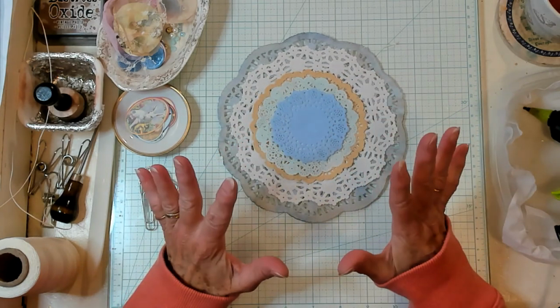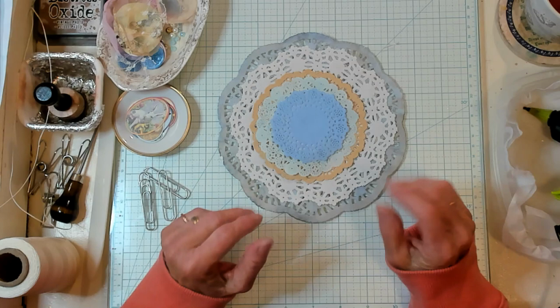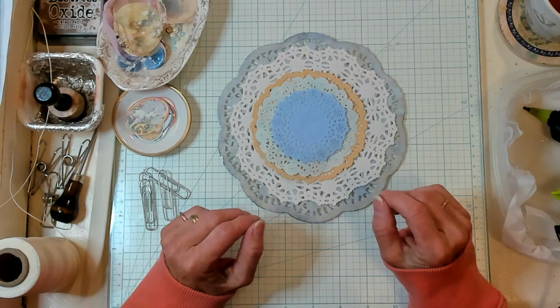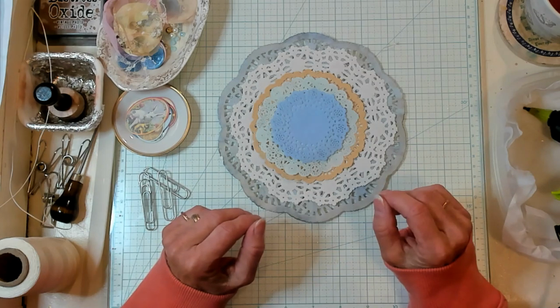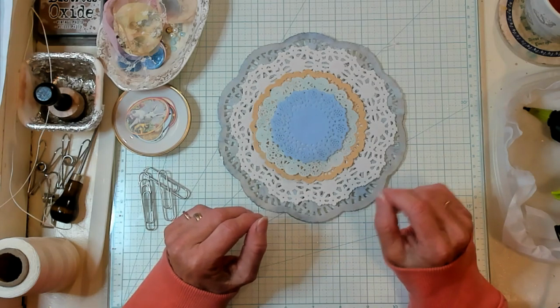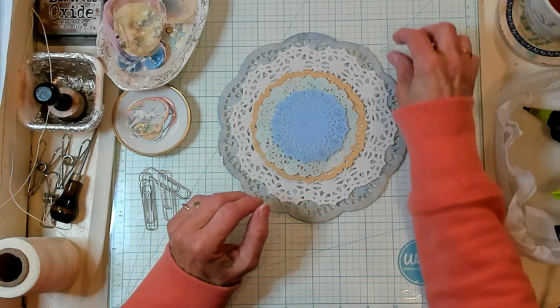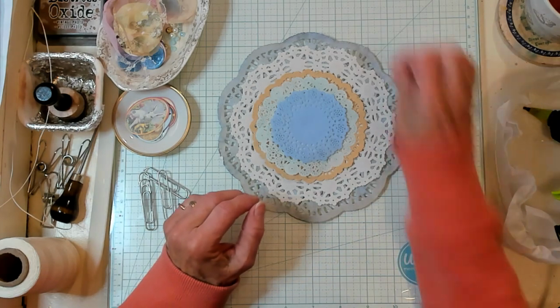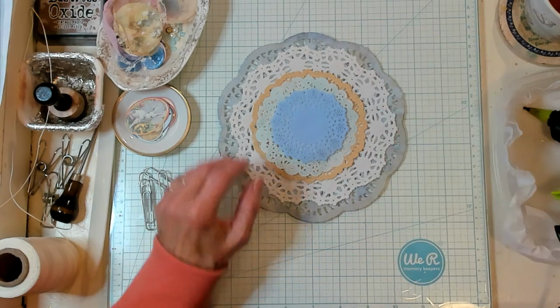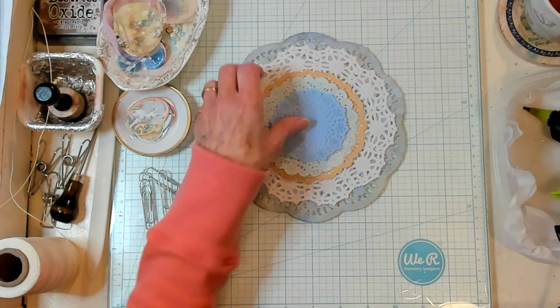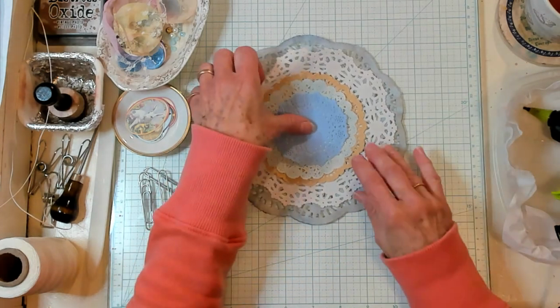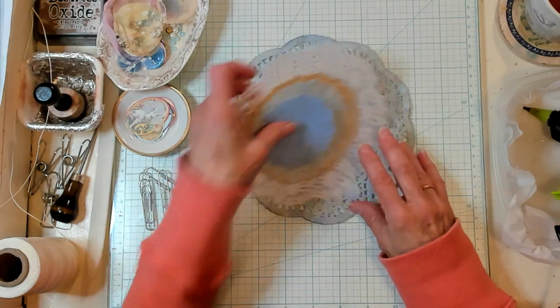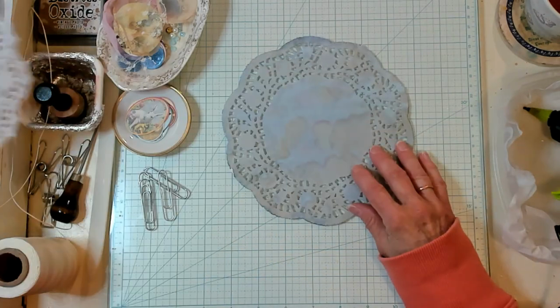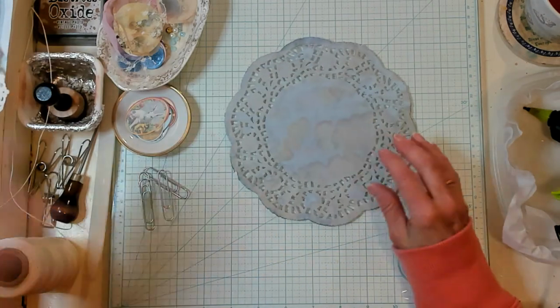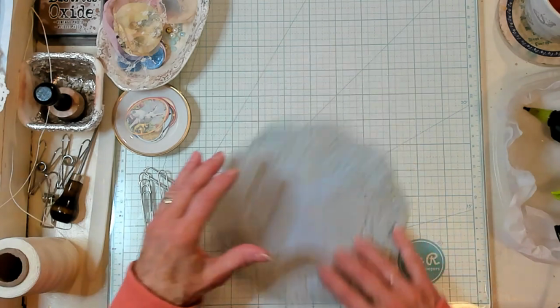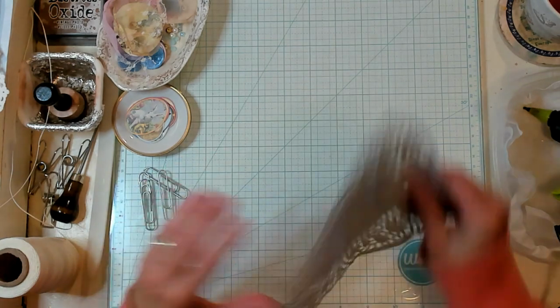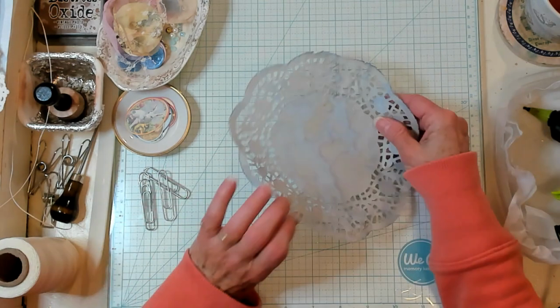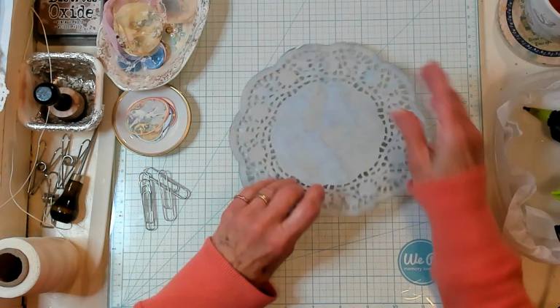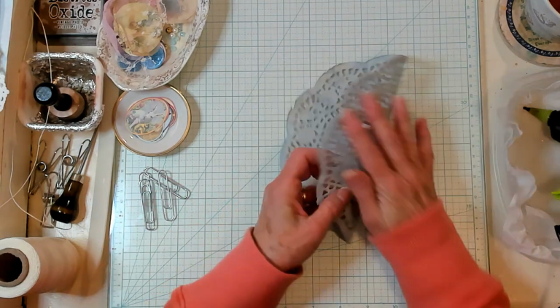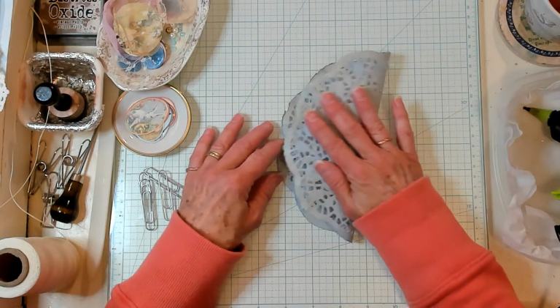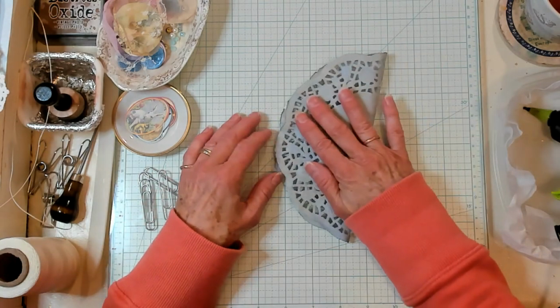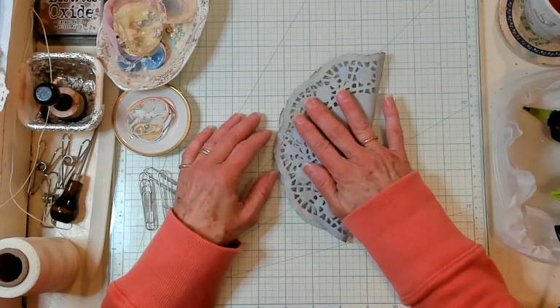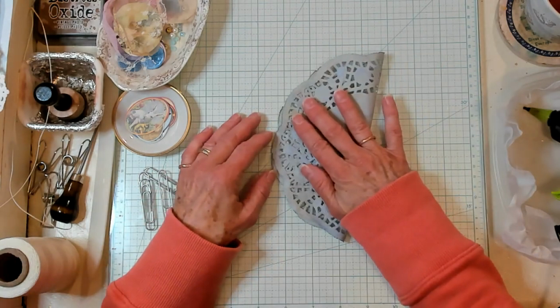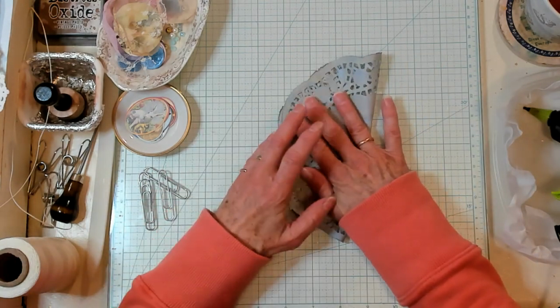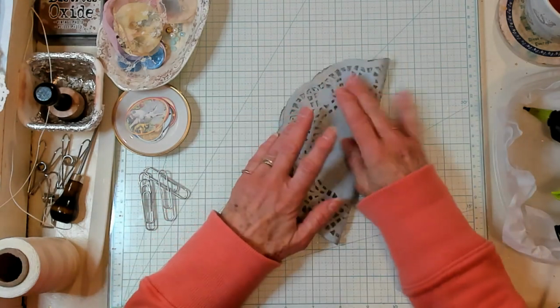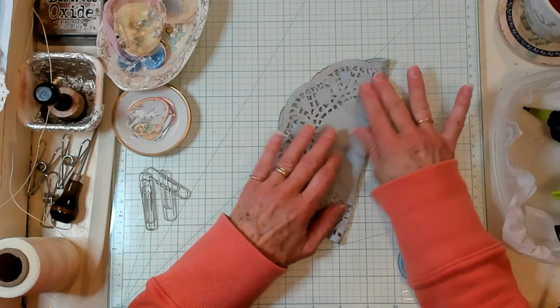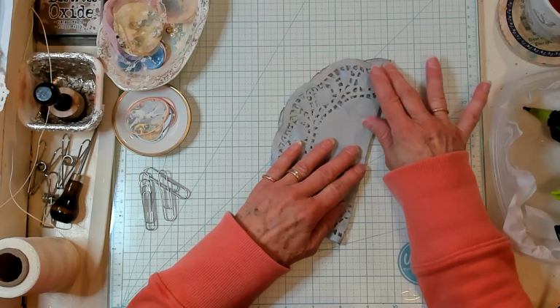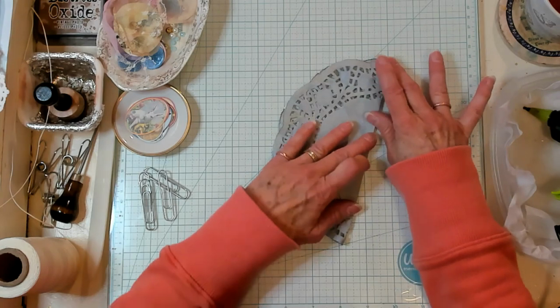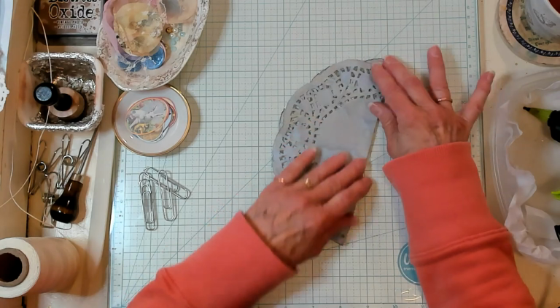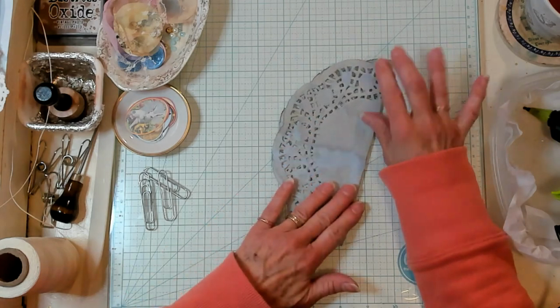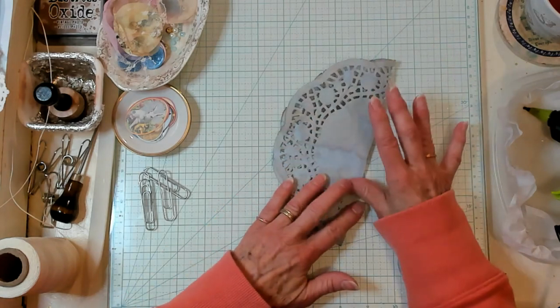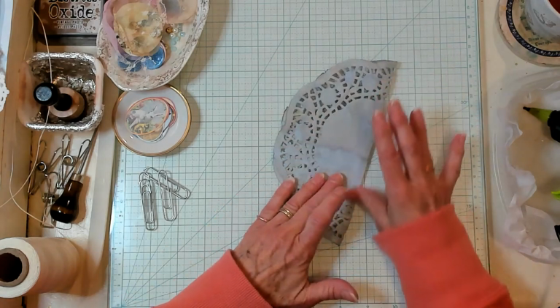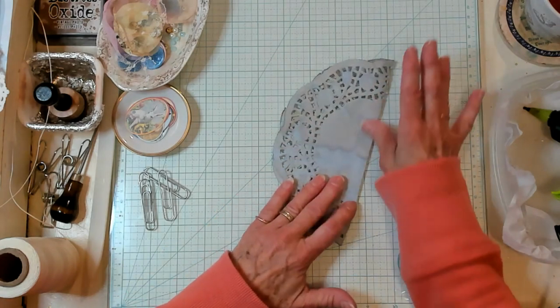I think that's absolutely gorgeous. So what we want to do is fold this in half — just fold all the doilies in half. Get them all folded.